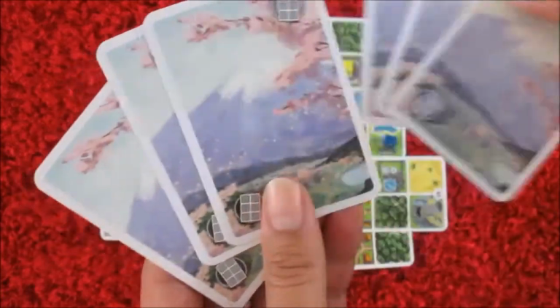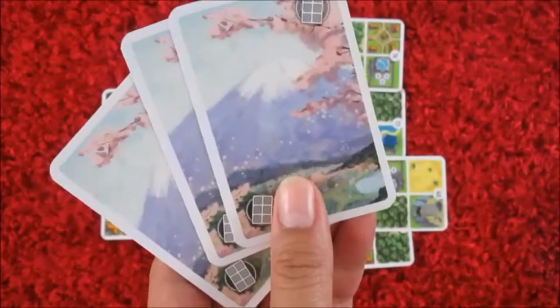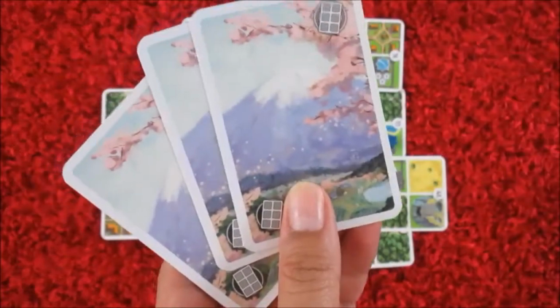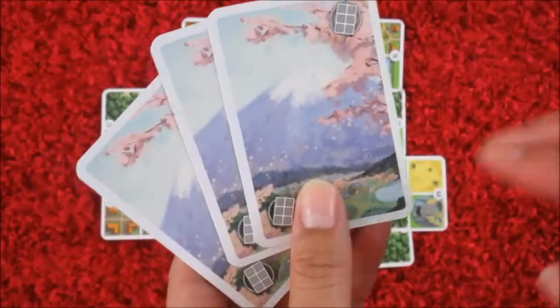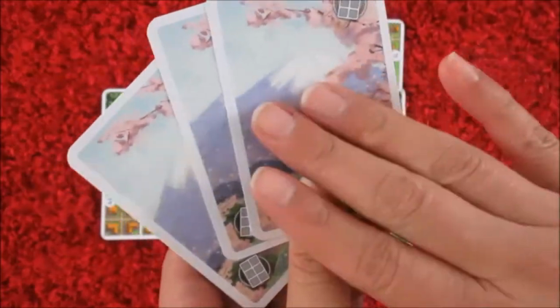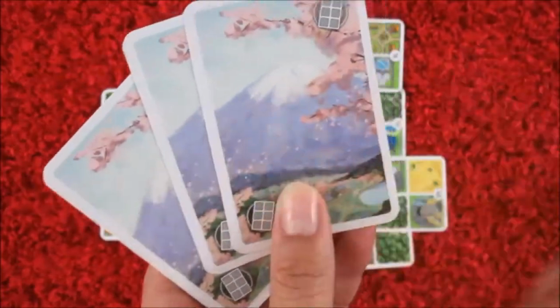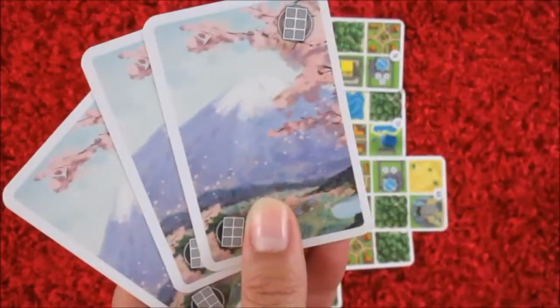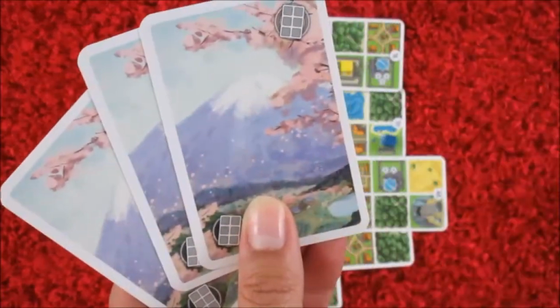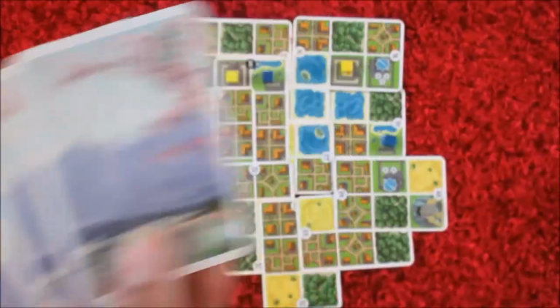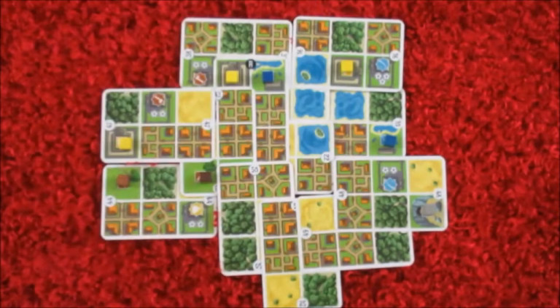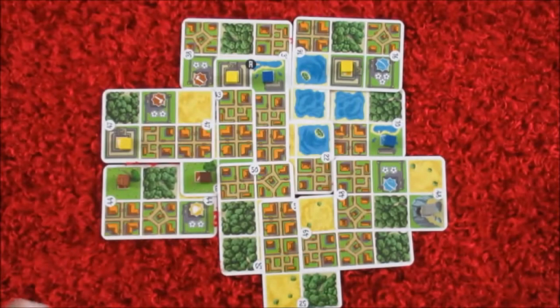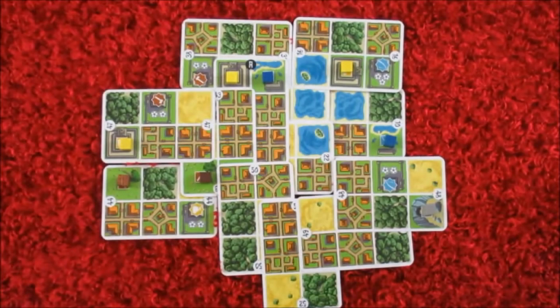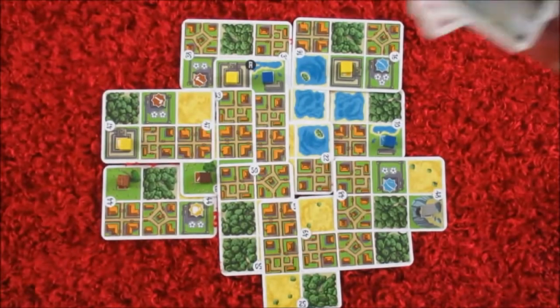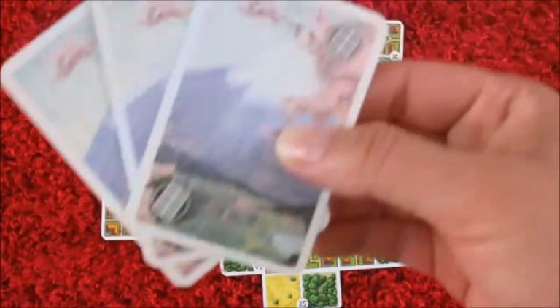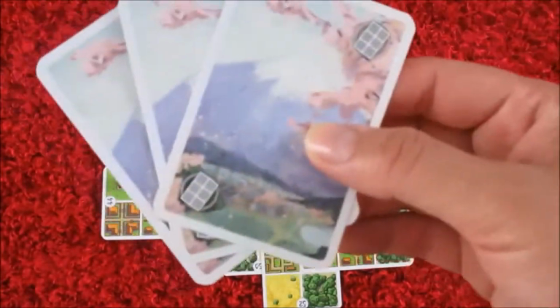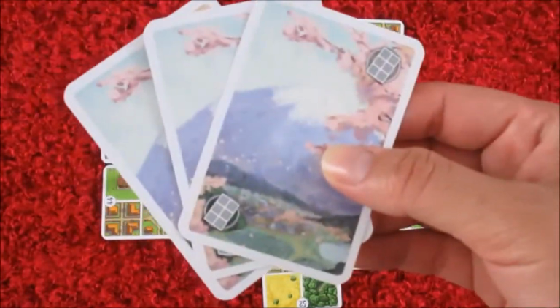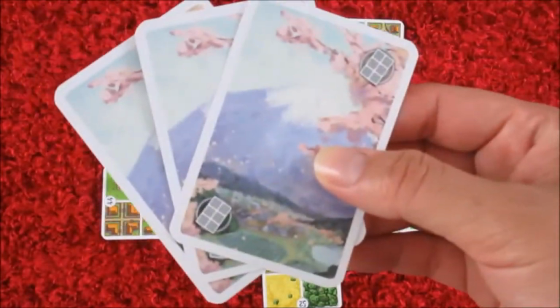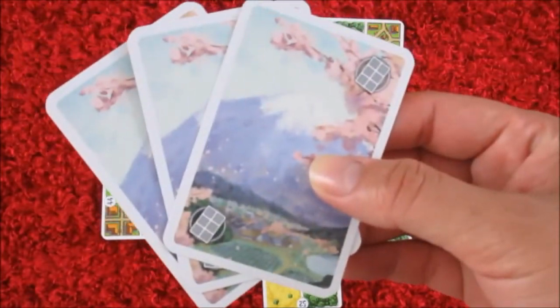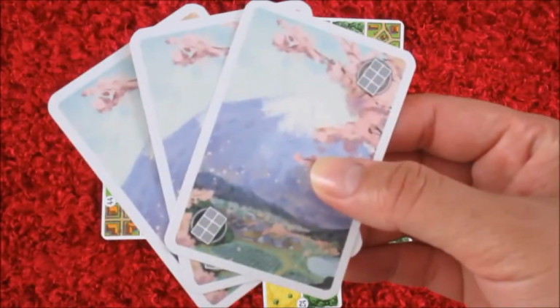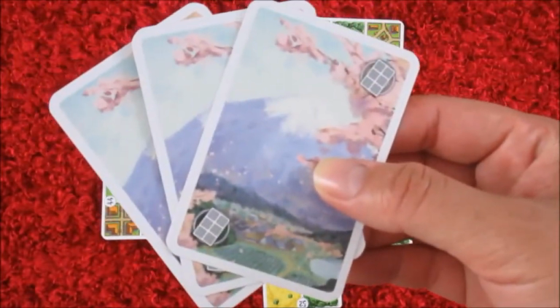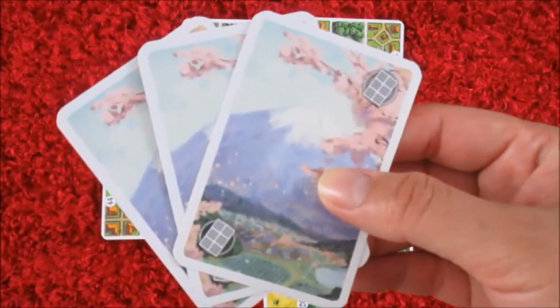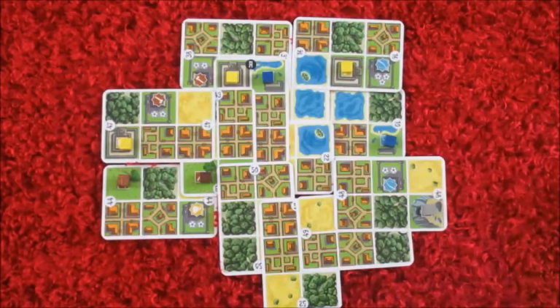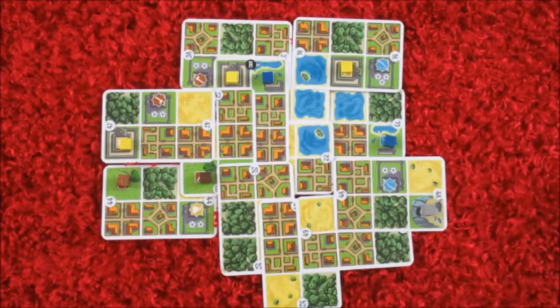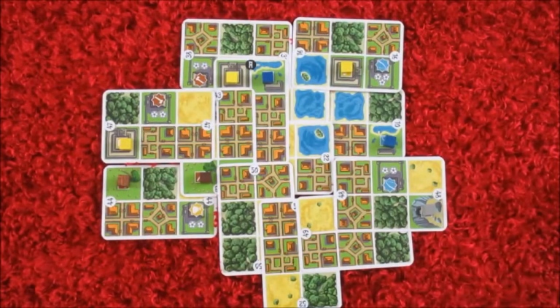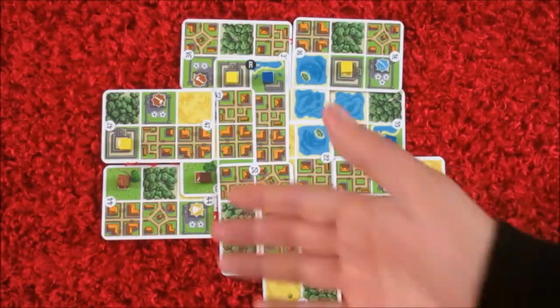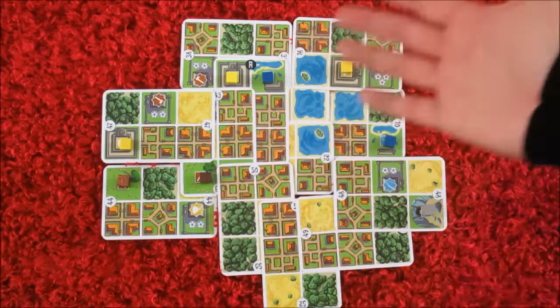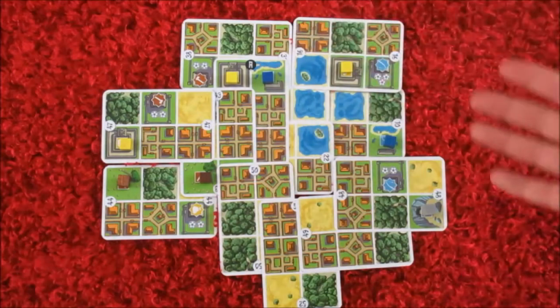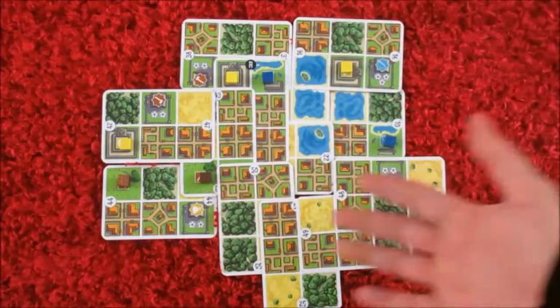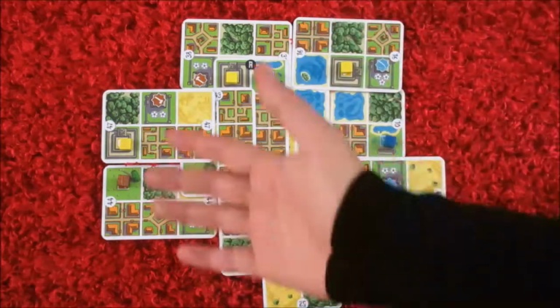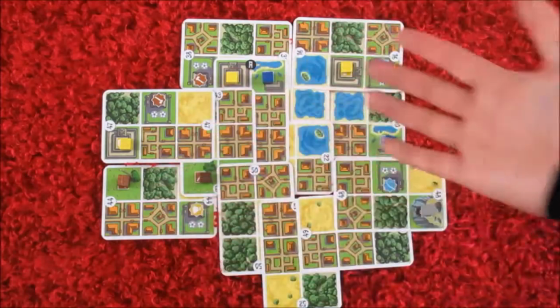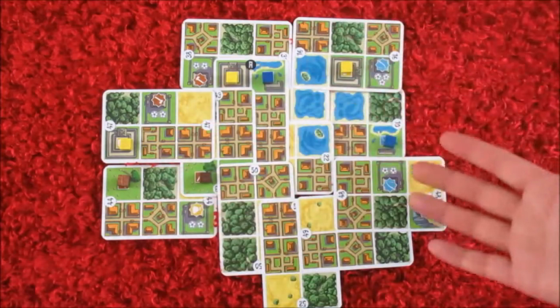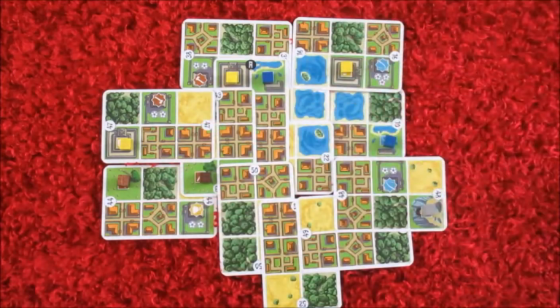When you're down to three cards, you're going to go ahead and pass your hand over to another player and they will pass you theirs. When you're done with all 12 cards, your map might look like this.